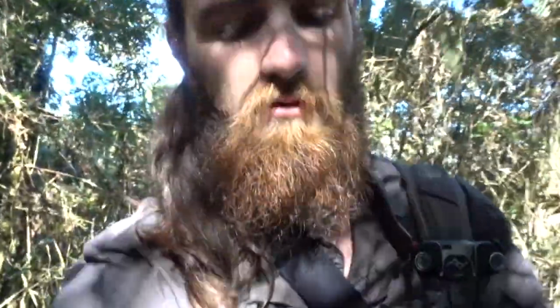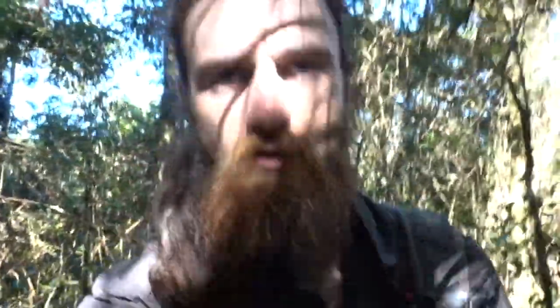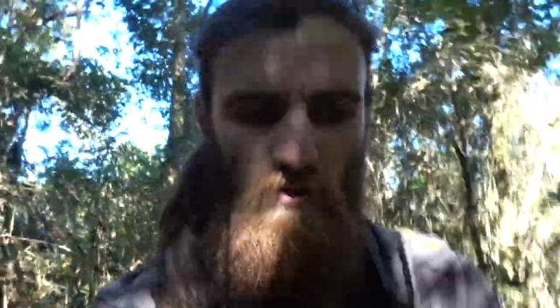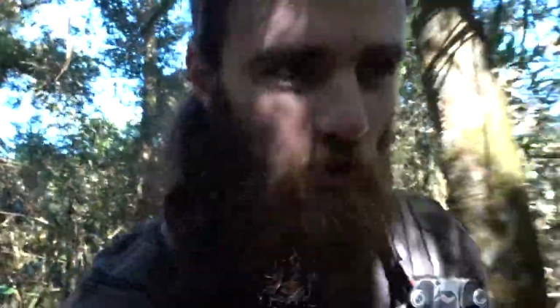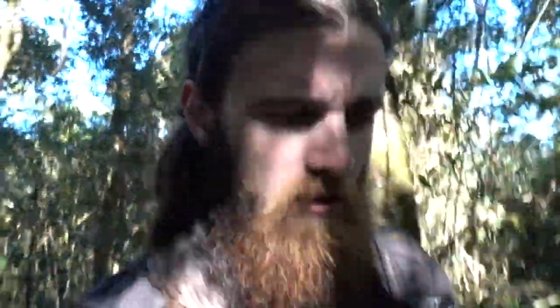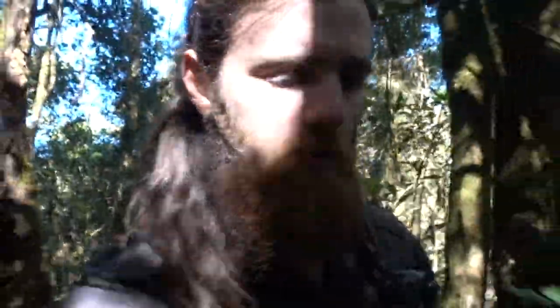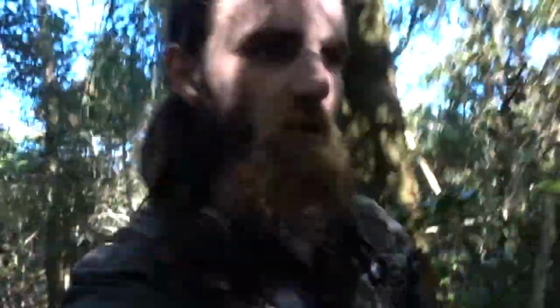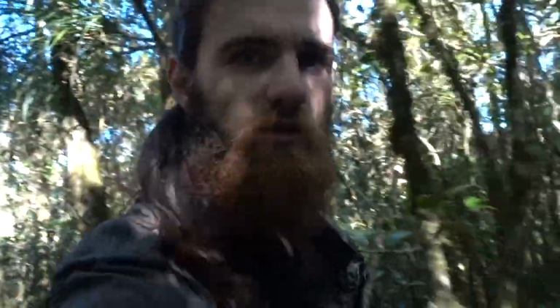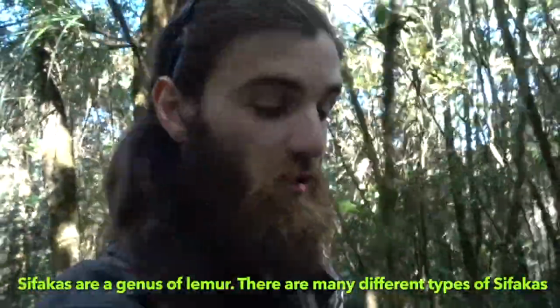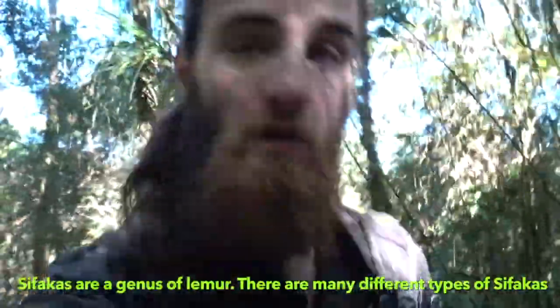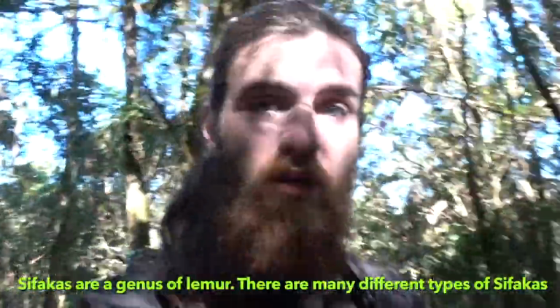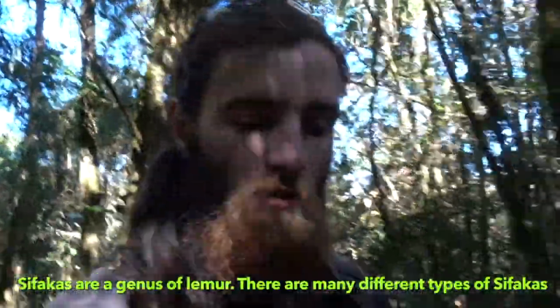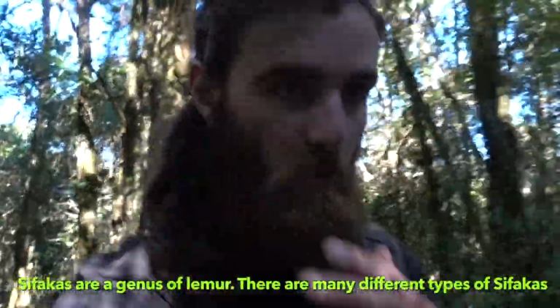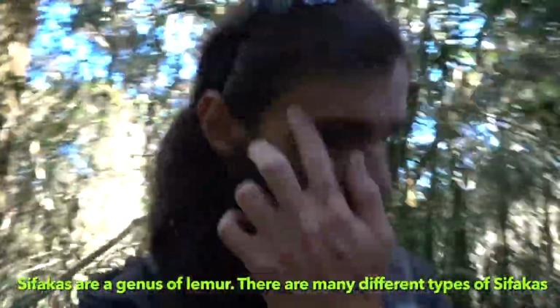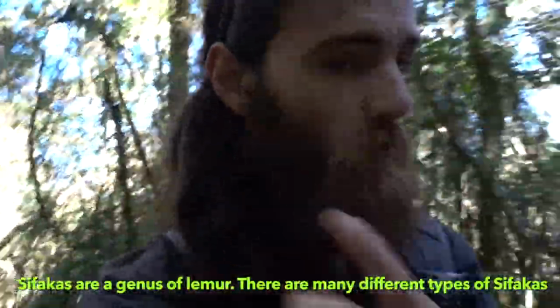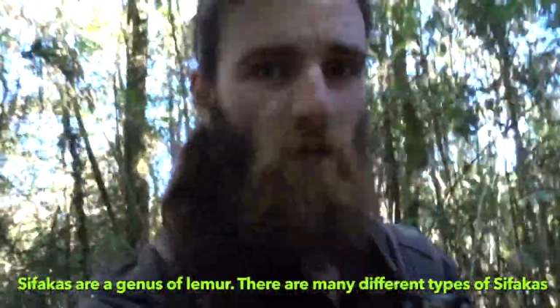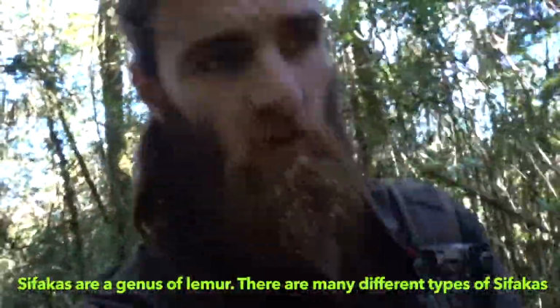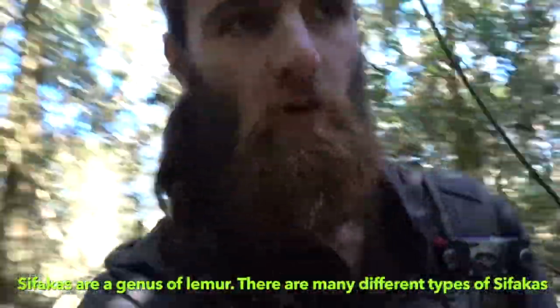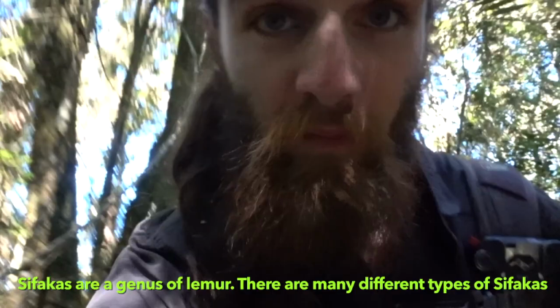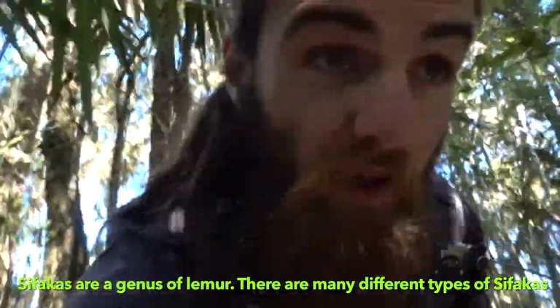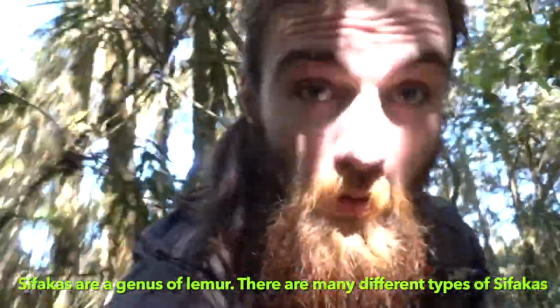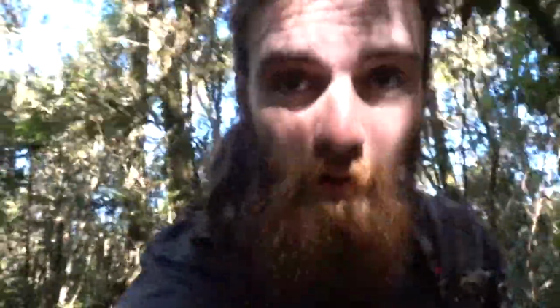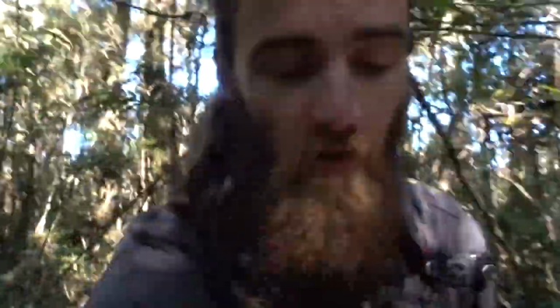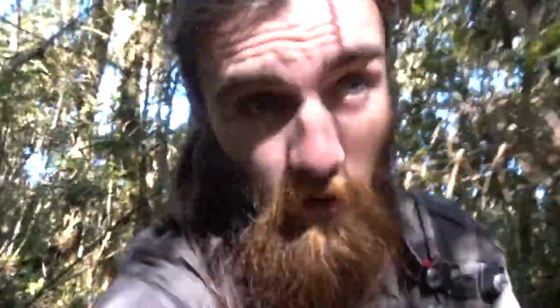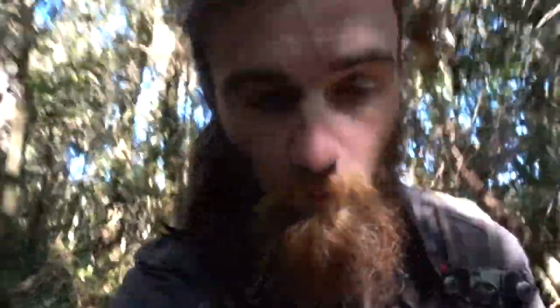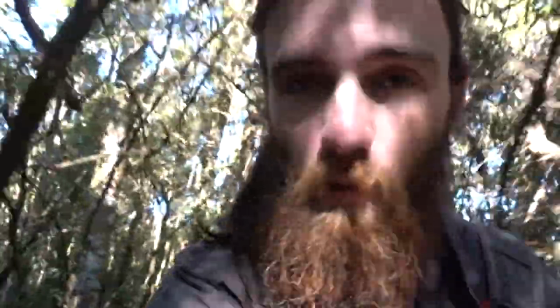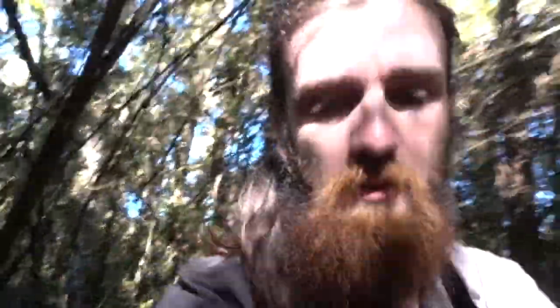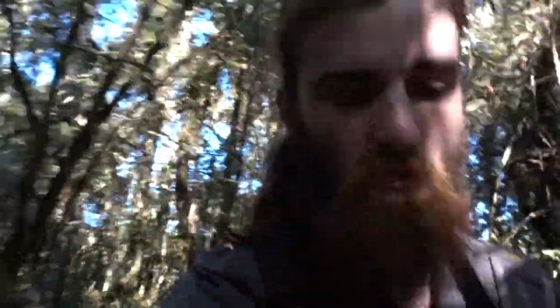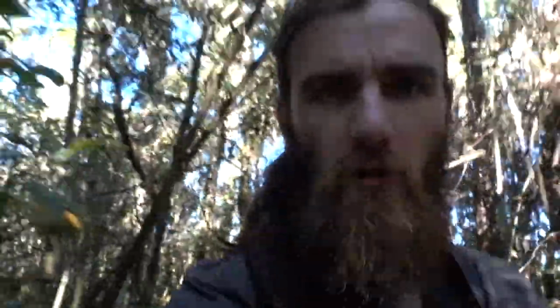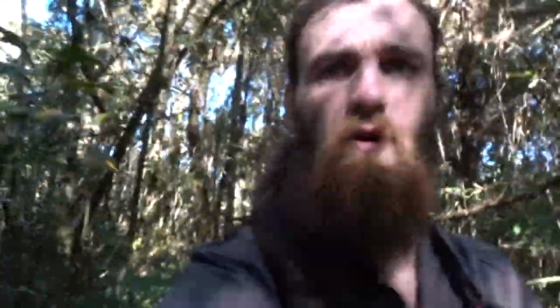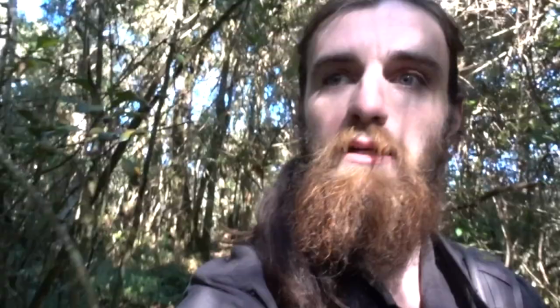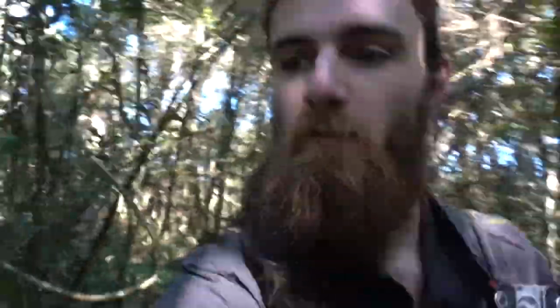That one we've just seen was the Sifaka — the Sifaka lemur. And the ones we can hear in the background right now are the black and white ruffed lemurs, which we're now going to go and find.